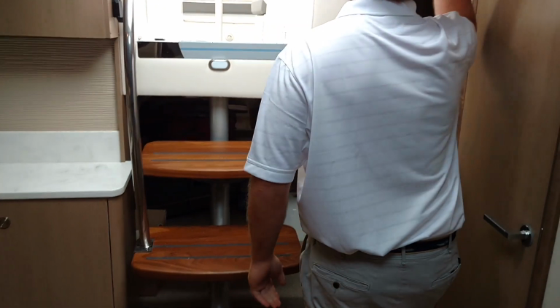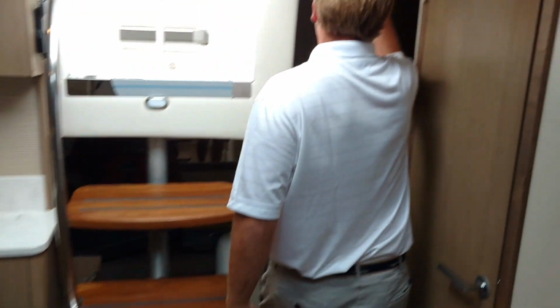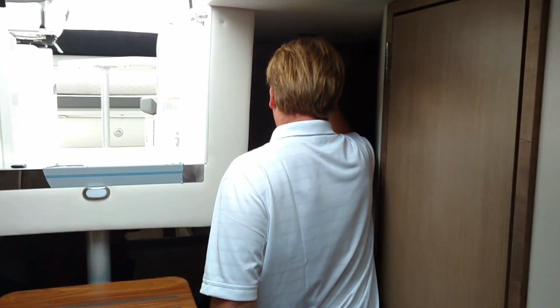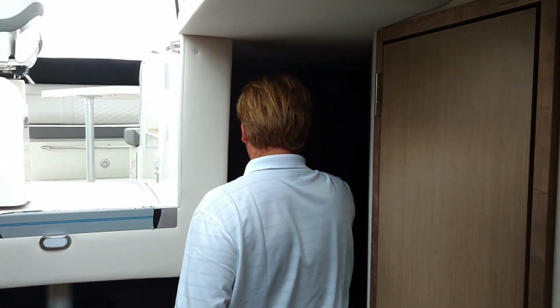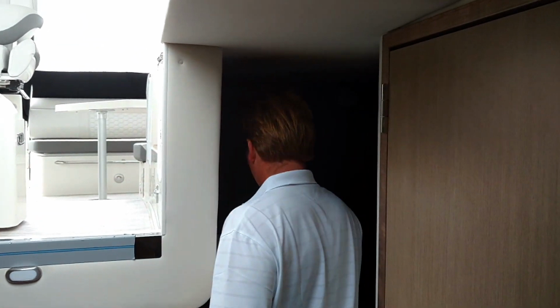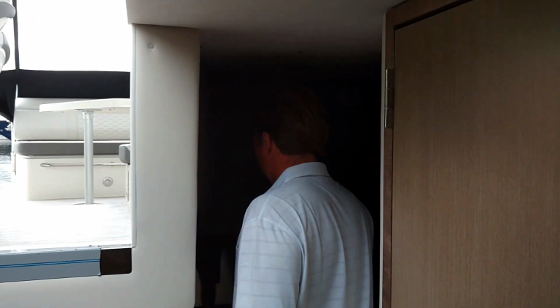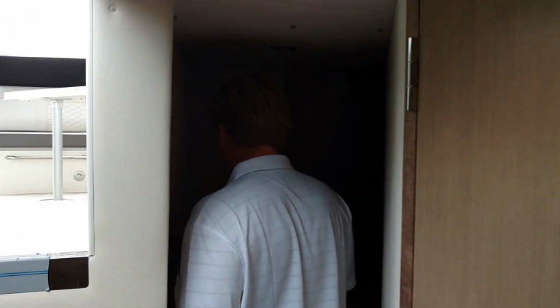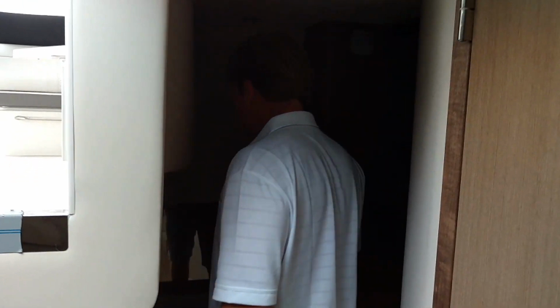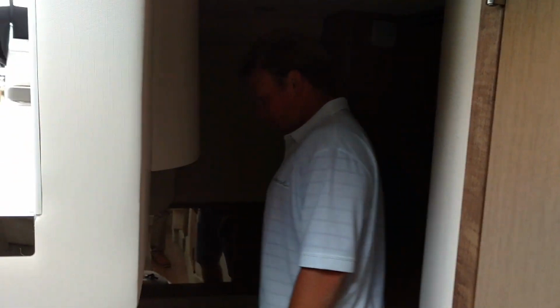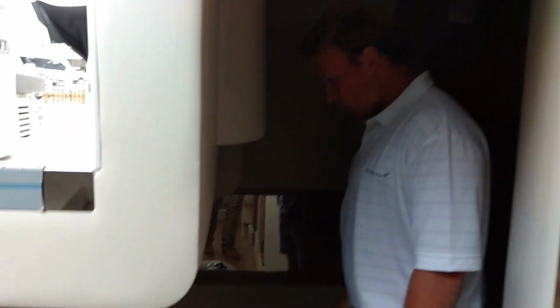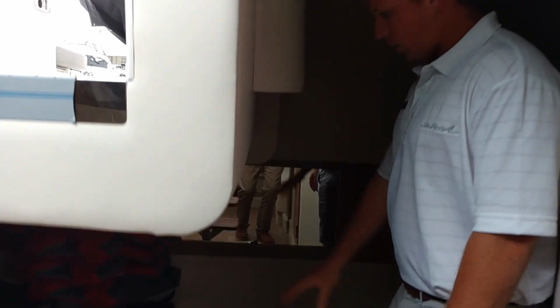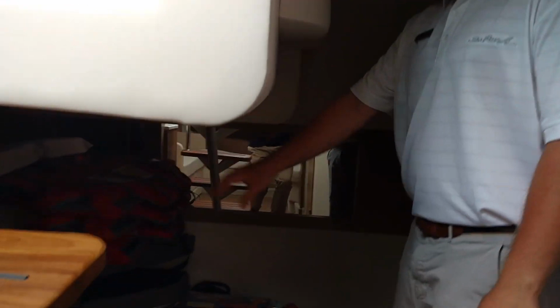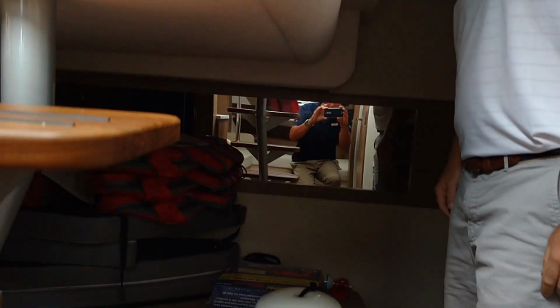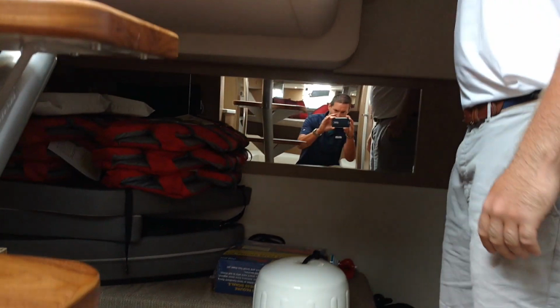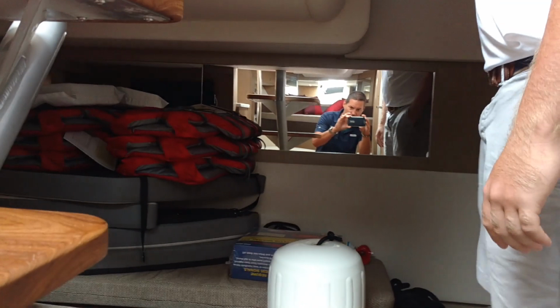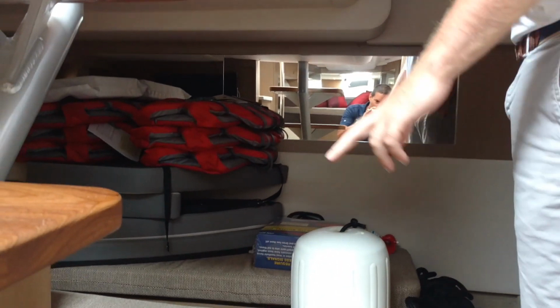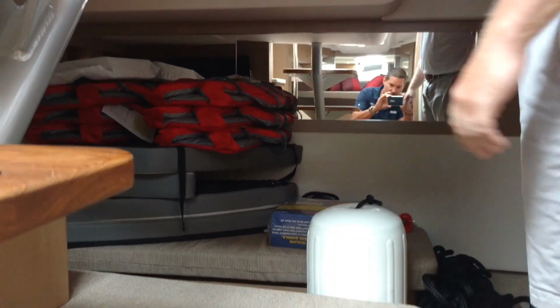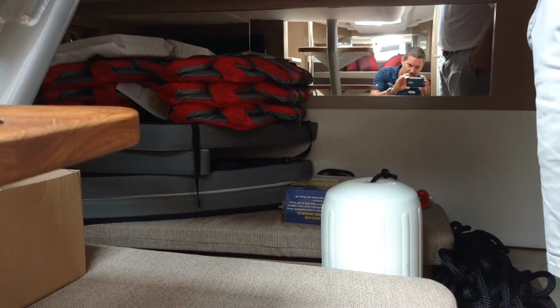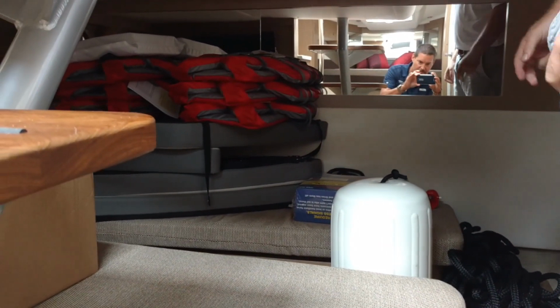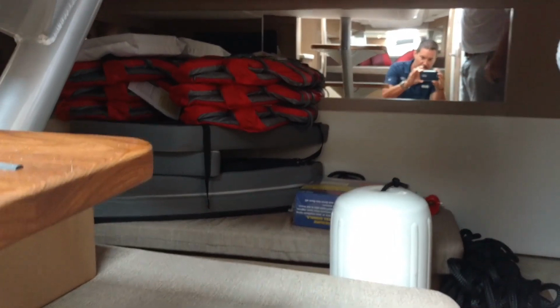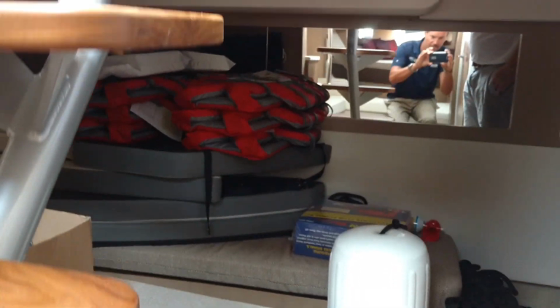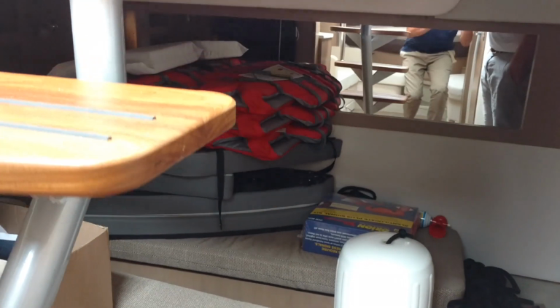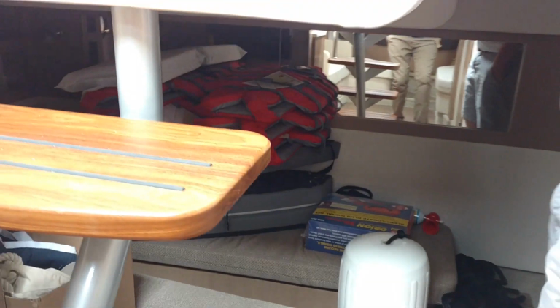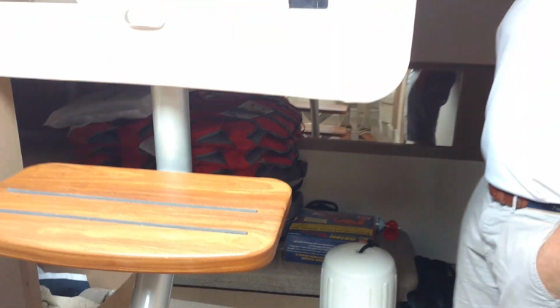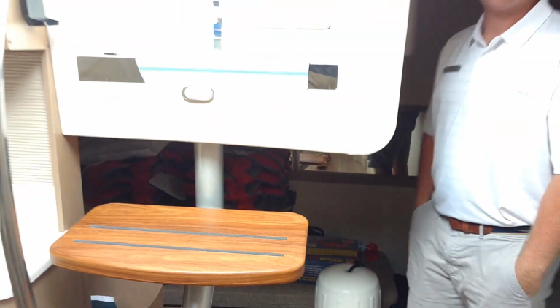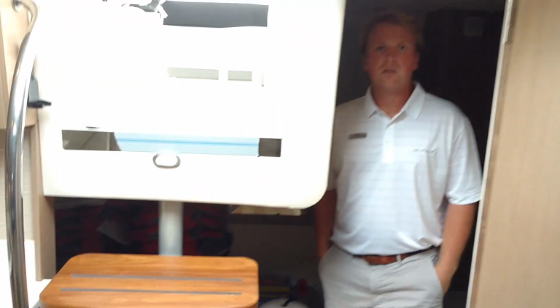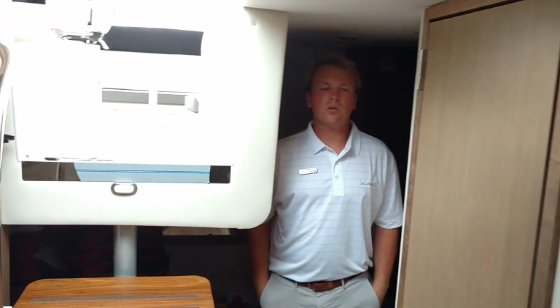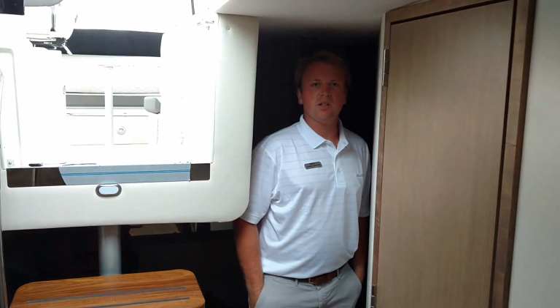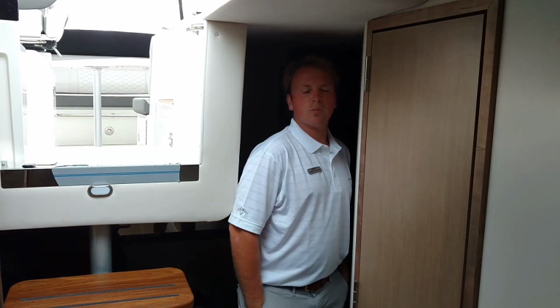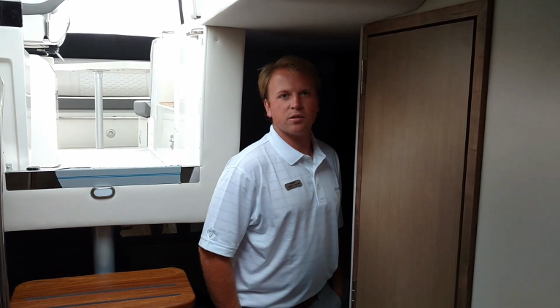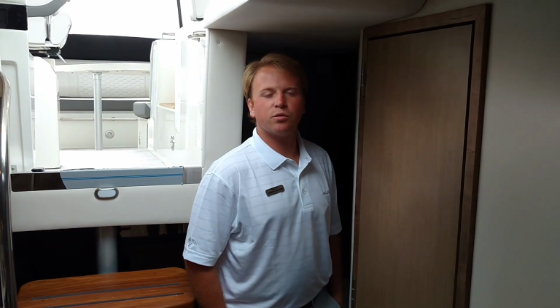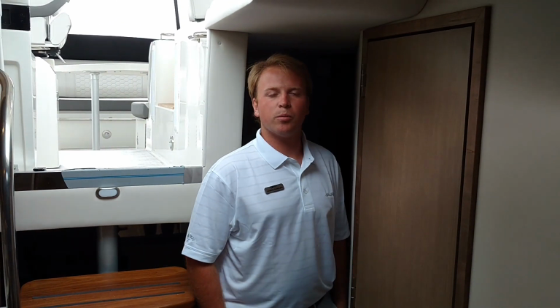Walking into the aft cabin — ton of headroom — and your twin single beds that can convert into a full bed. Thank you, and please call MarineMax Linderhurst for more information.